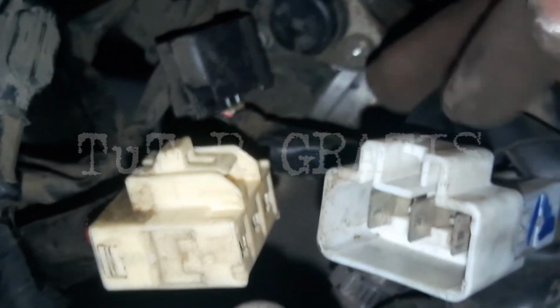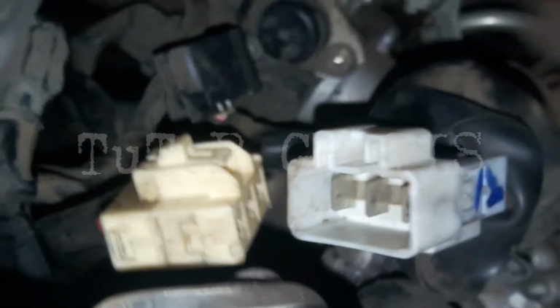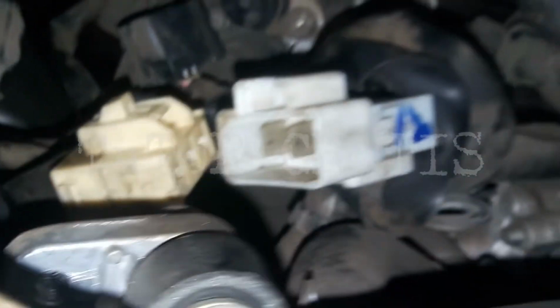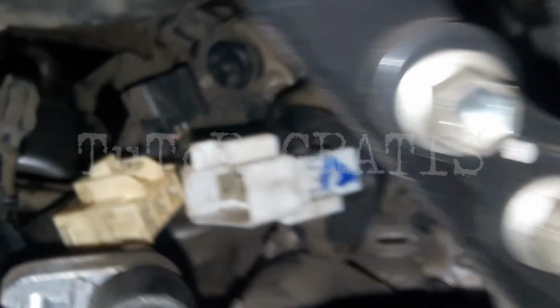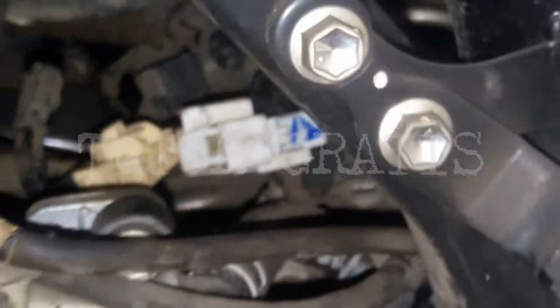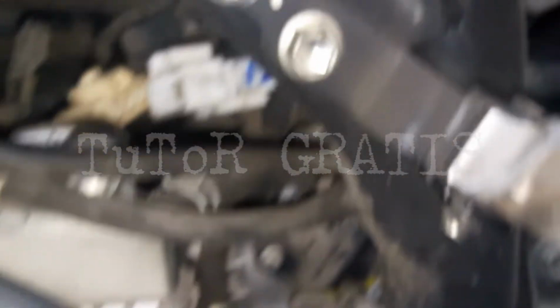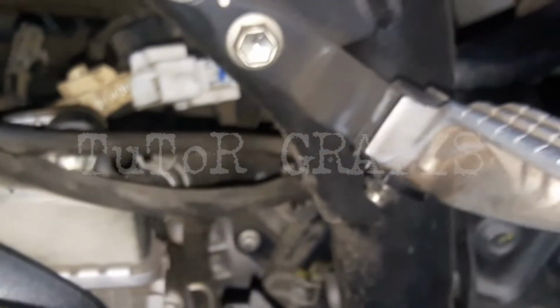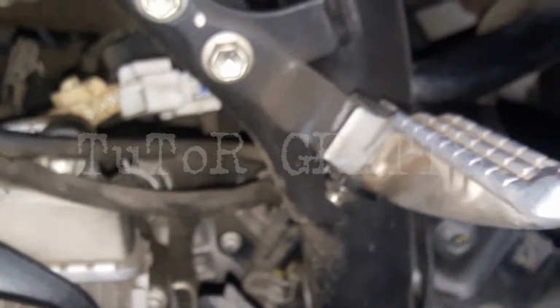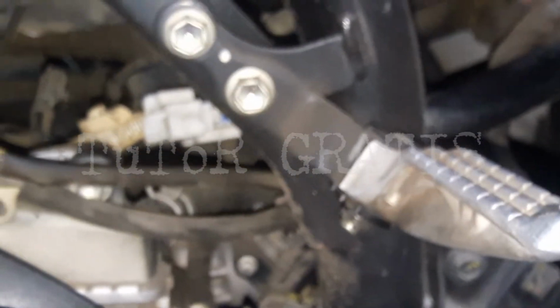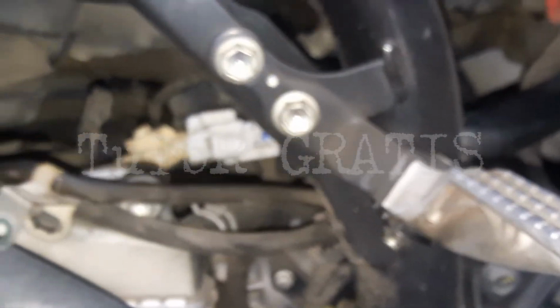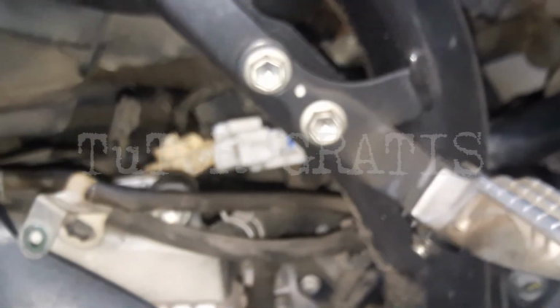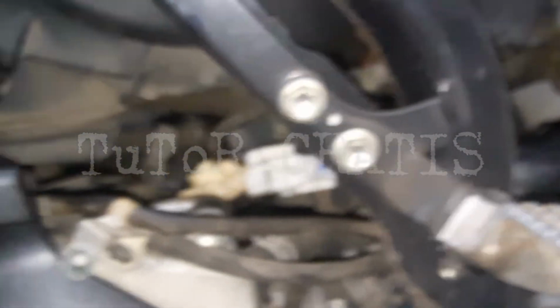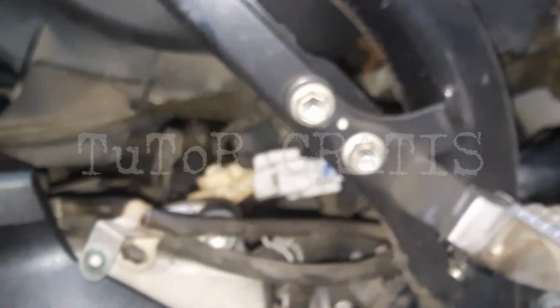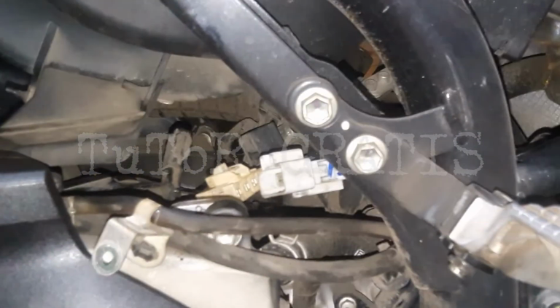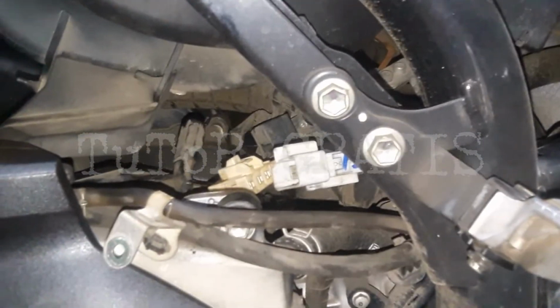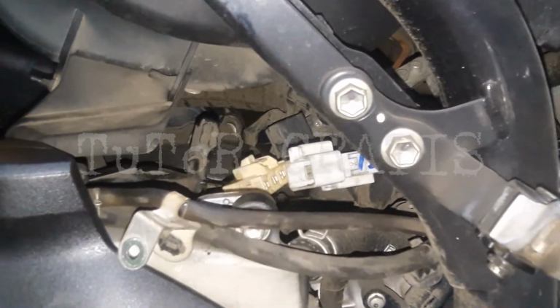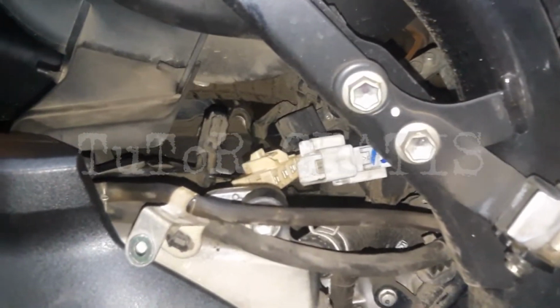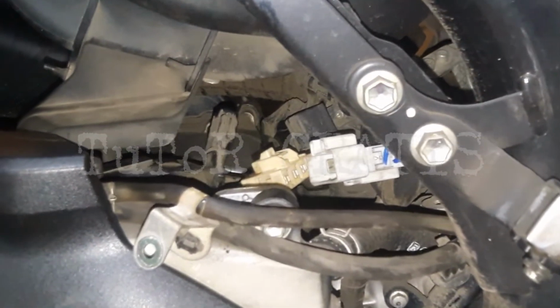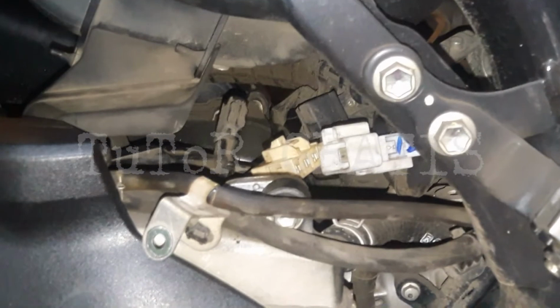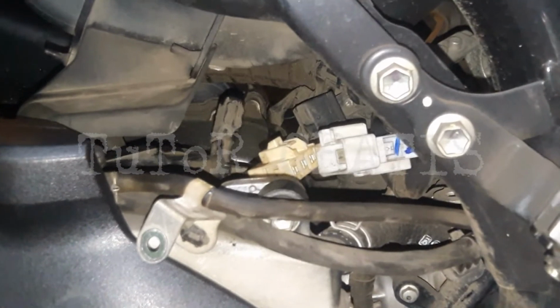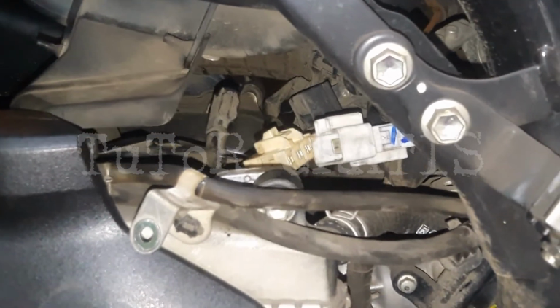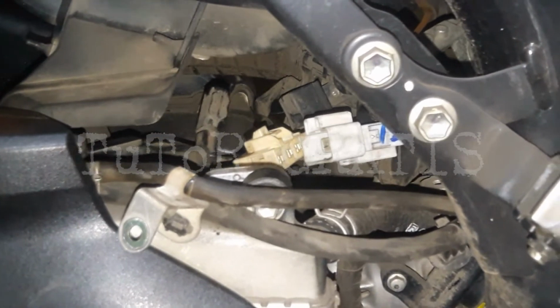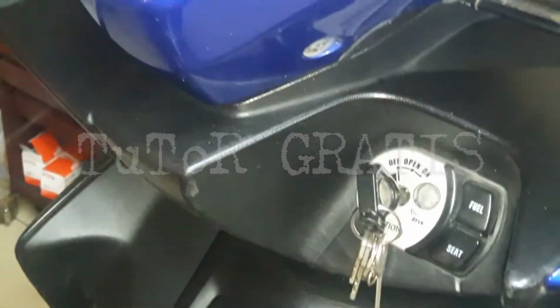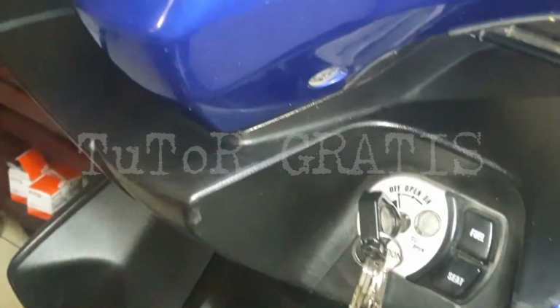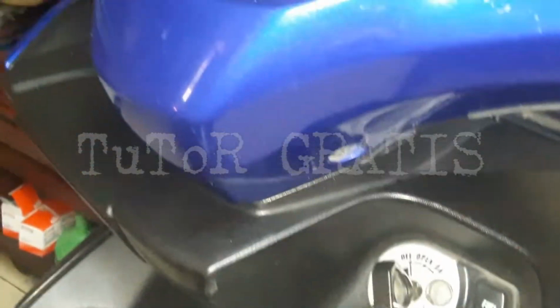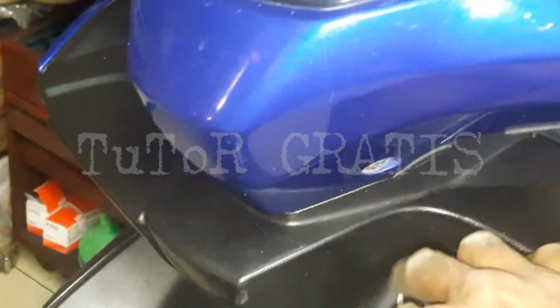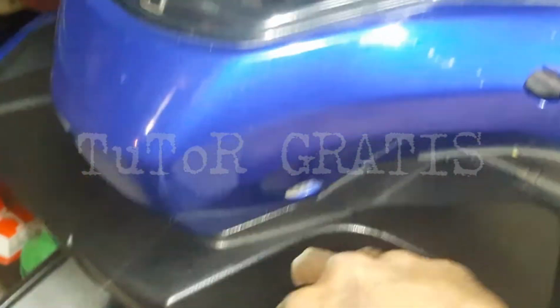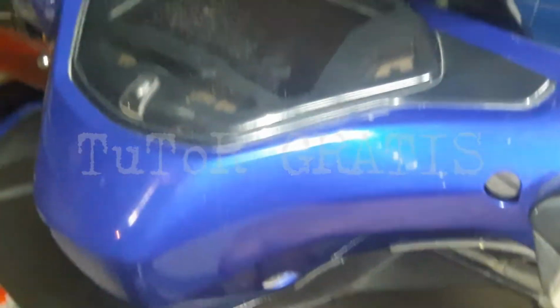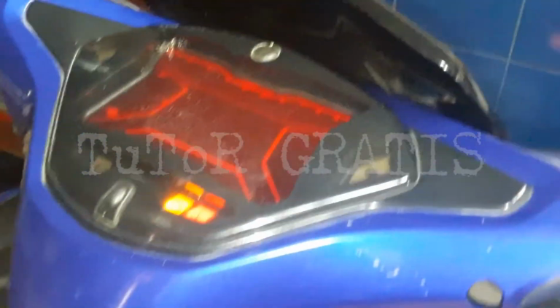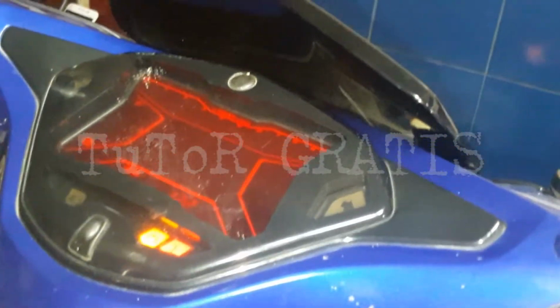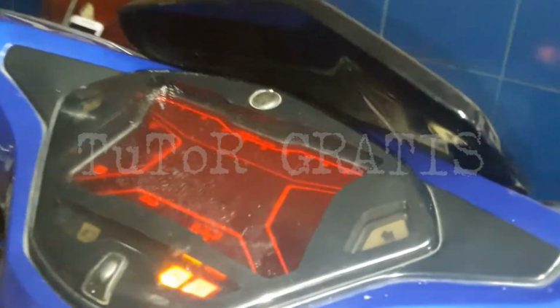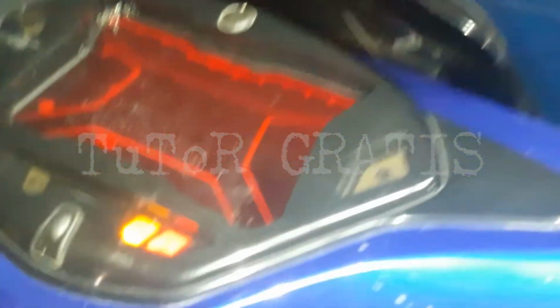Jadi spool-nya harus diganti. Ada kemungkinan spool-nya konkret bisa jadi. Jadi satu-satunya jalan dan solusinya hanya untuk penggantian spool.